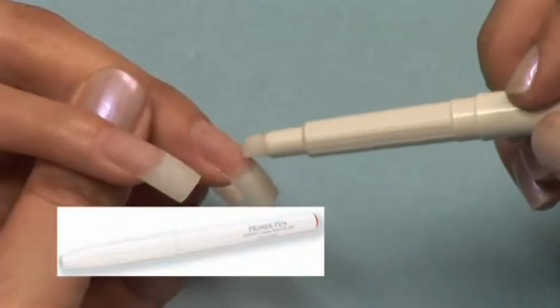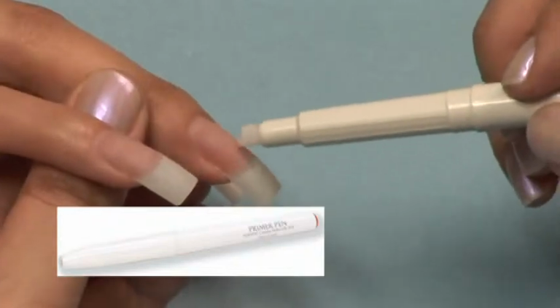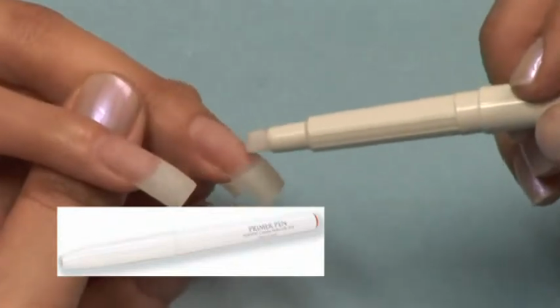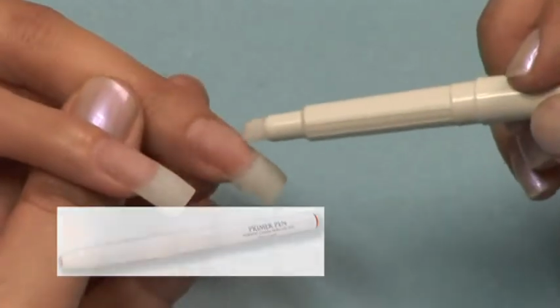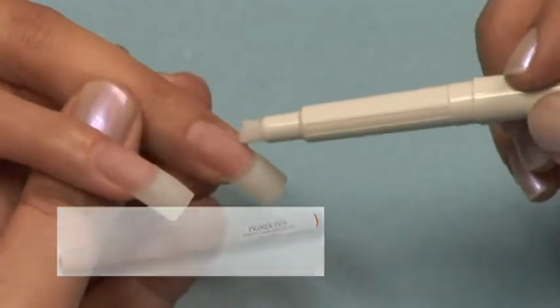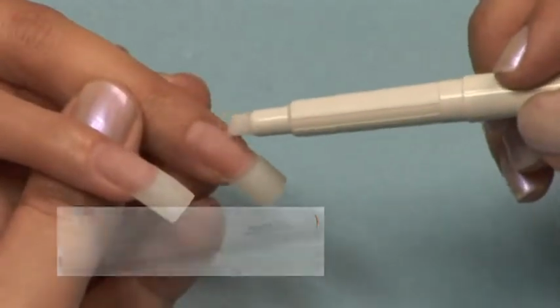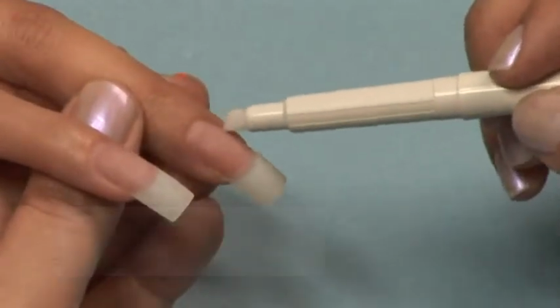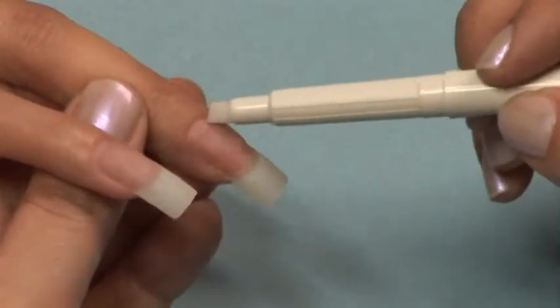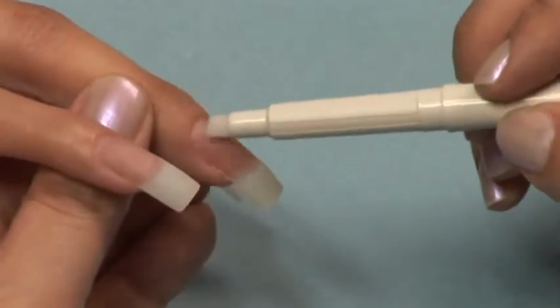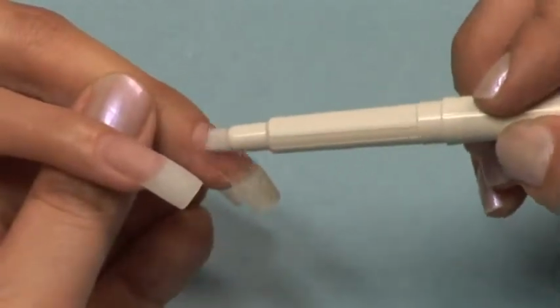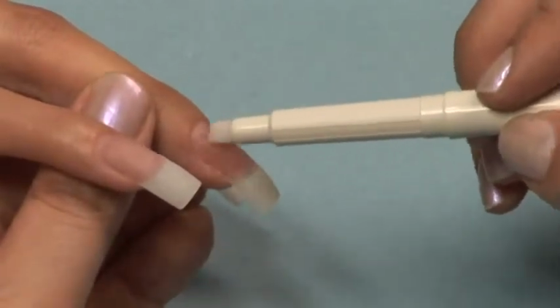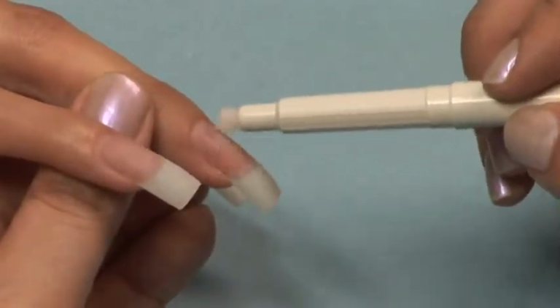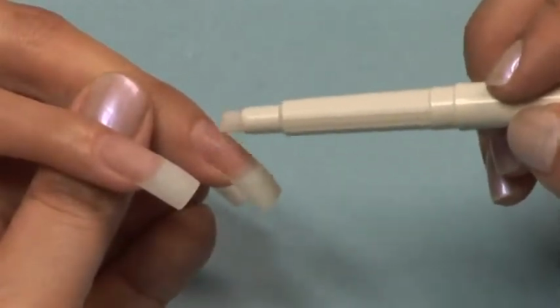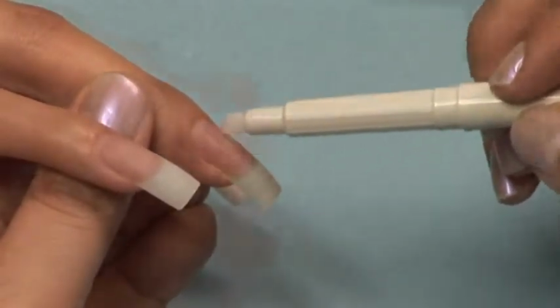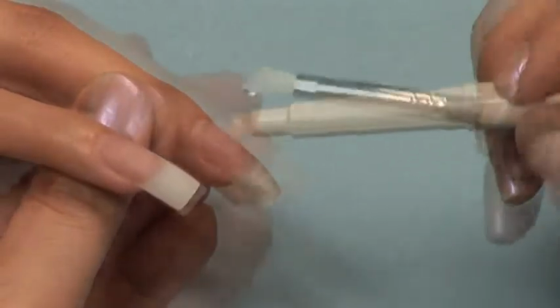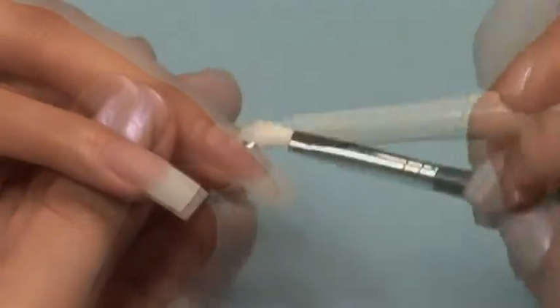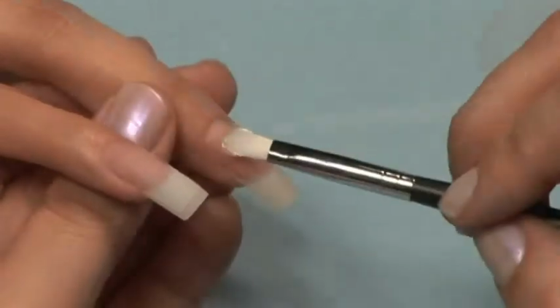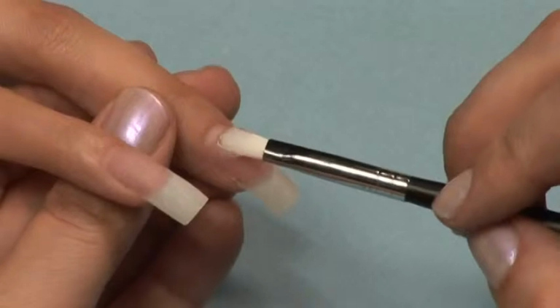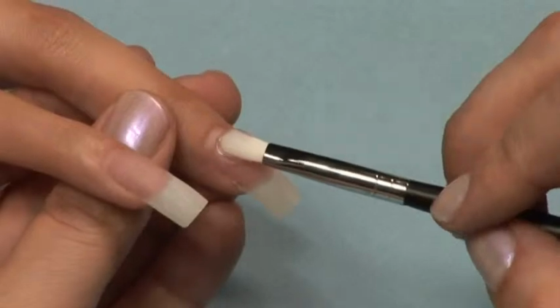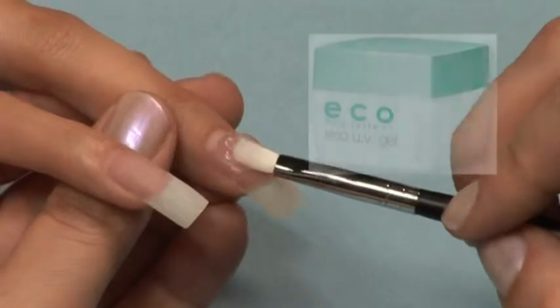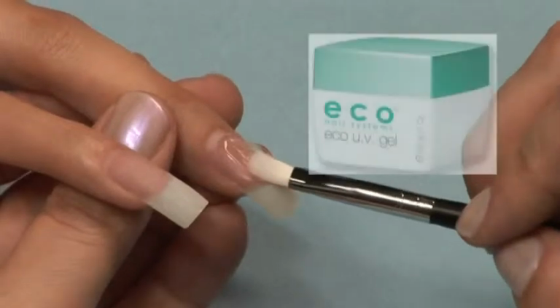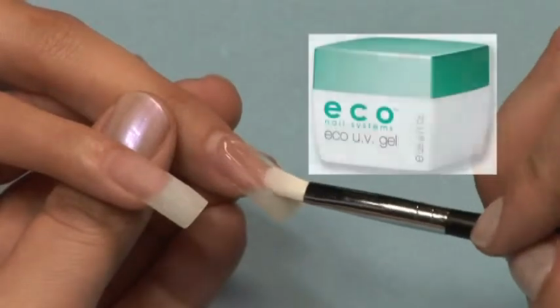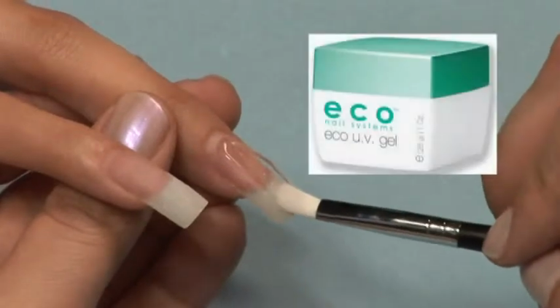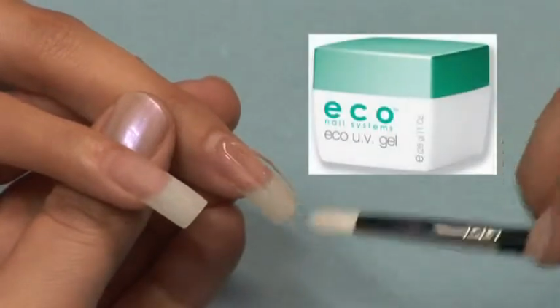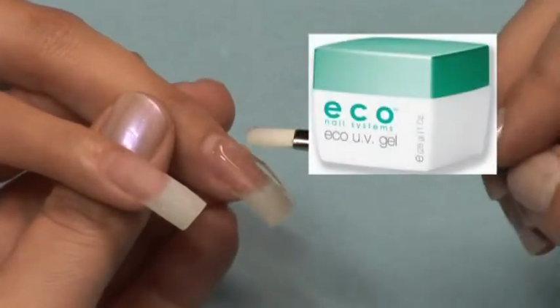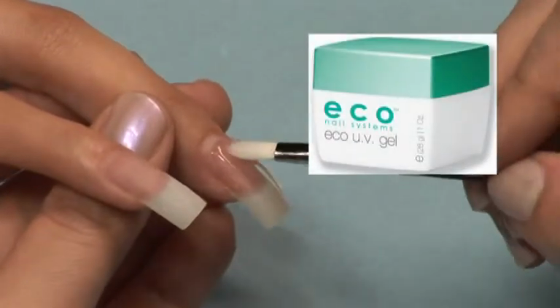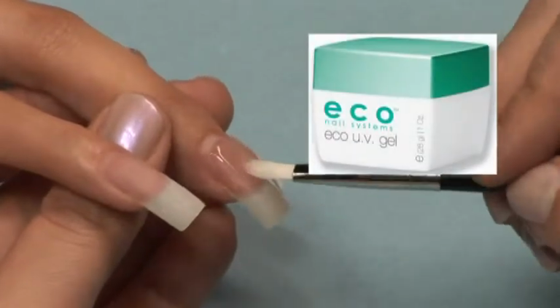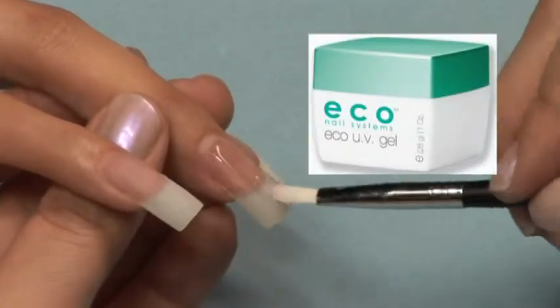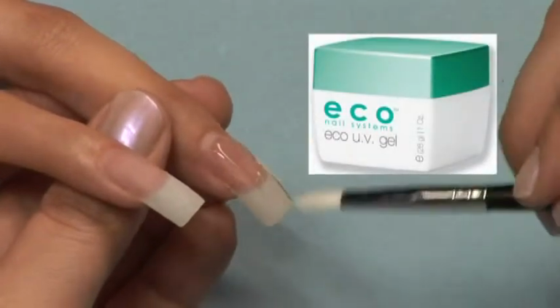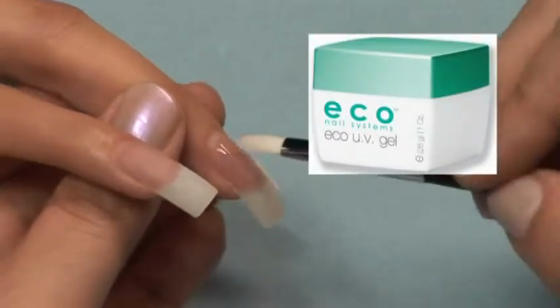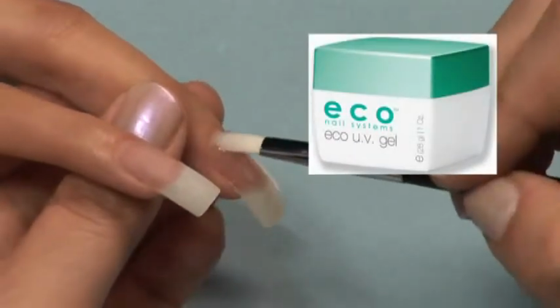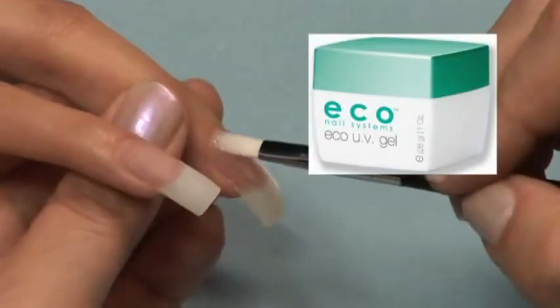Apply a thin coat of Ecosystem Gel to the entire nail. Be sure to work slowly so you do not create air bubbles in your application.